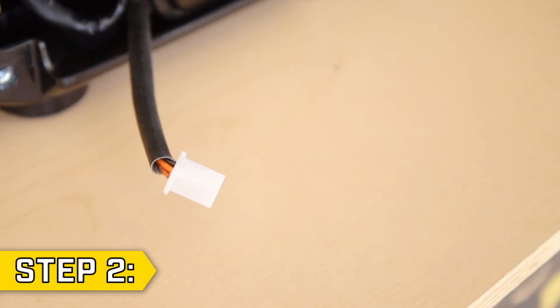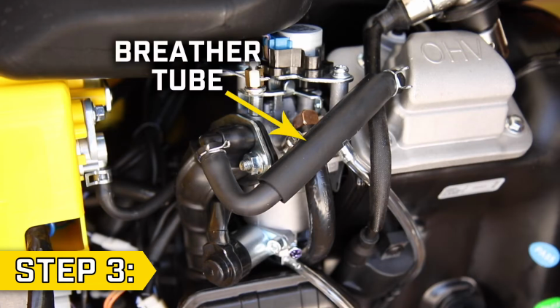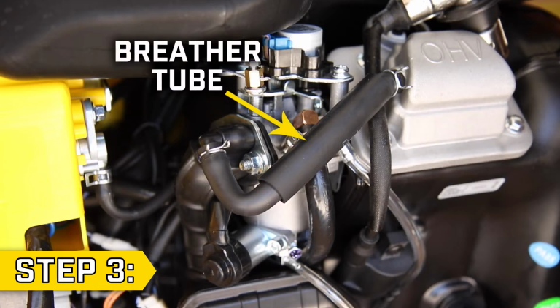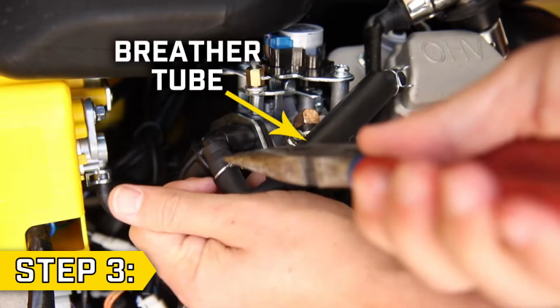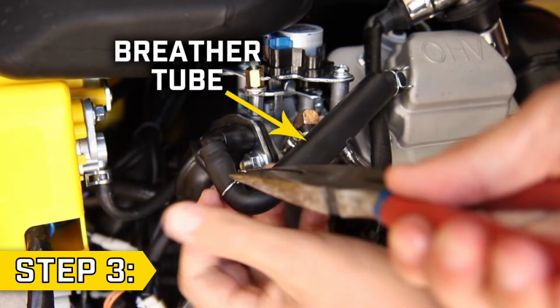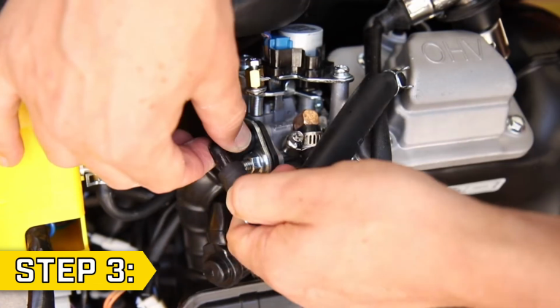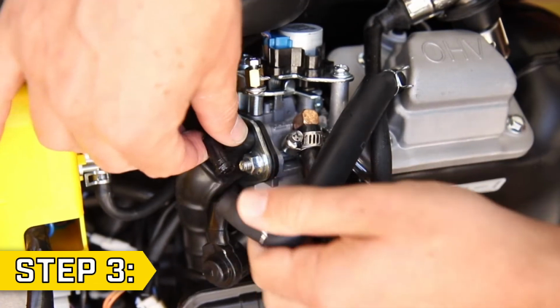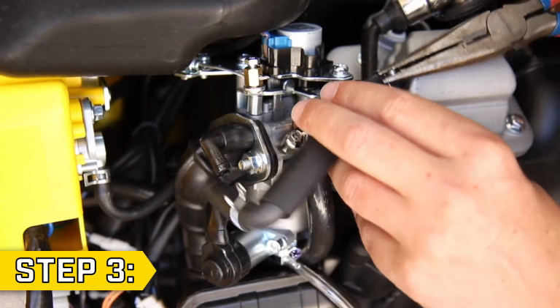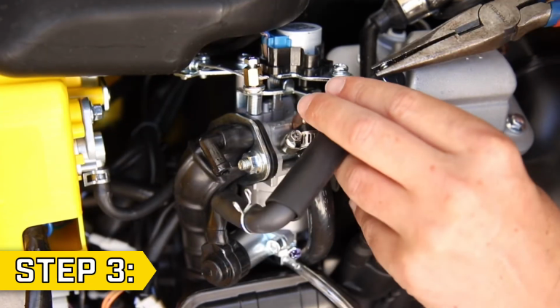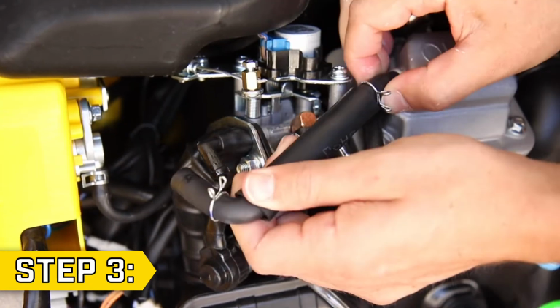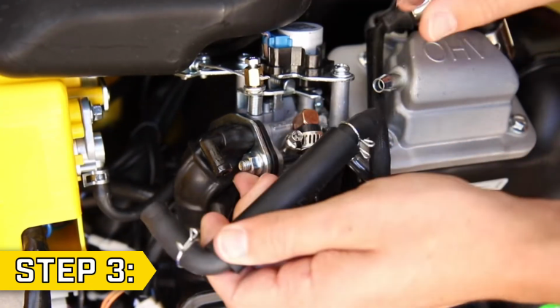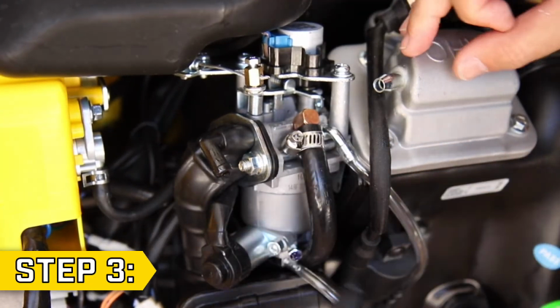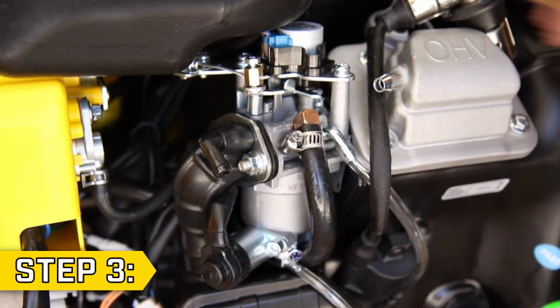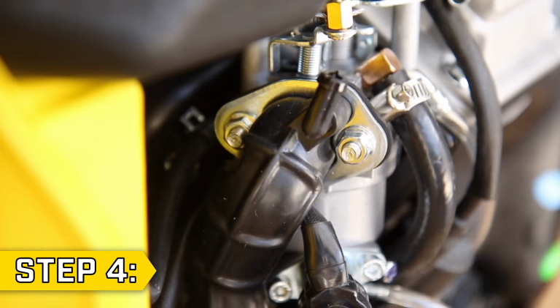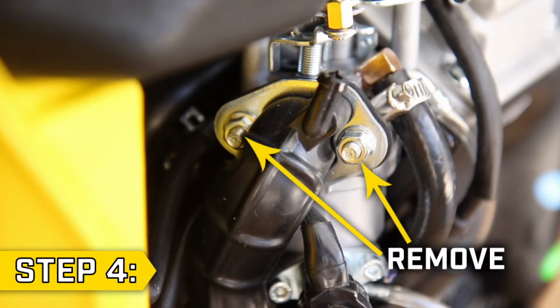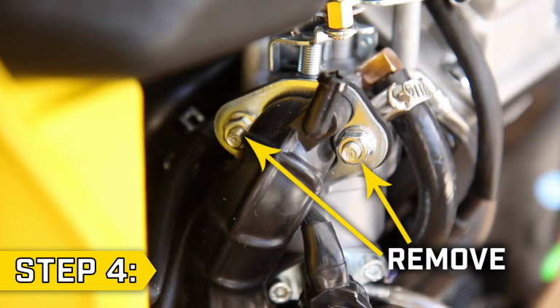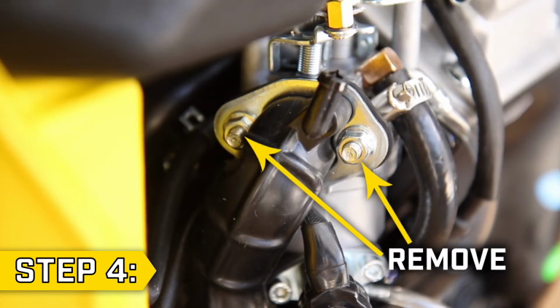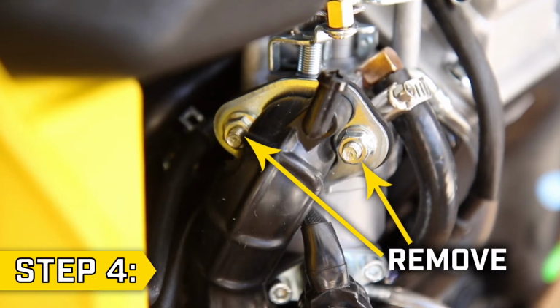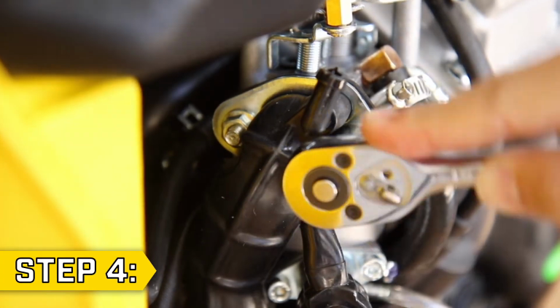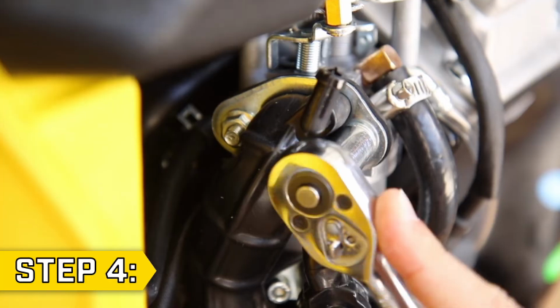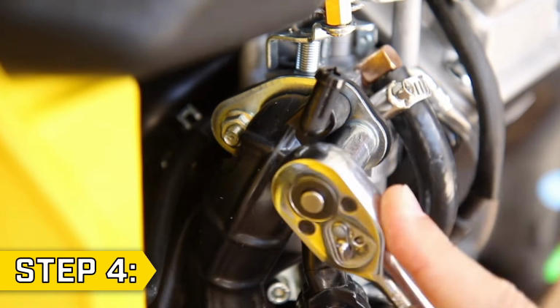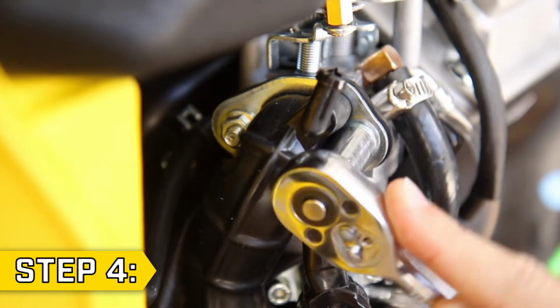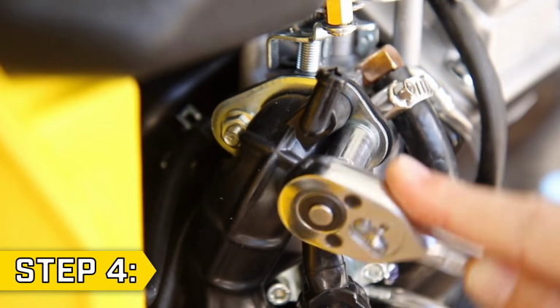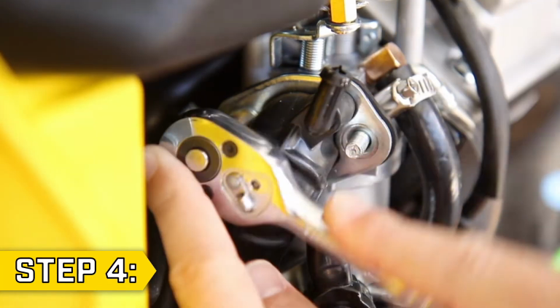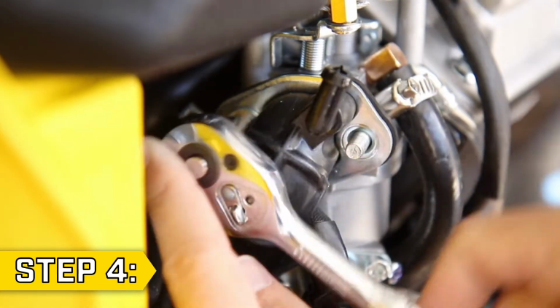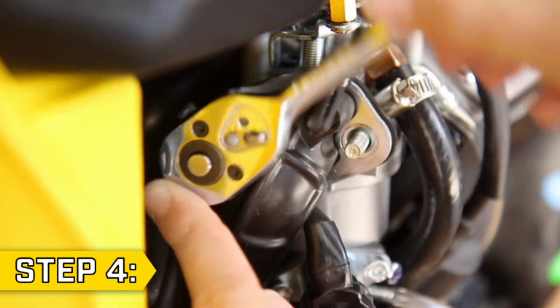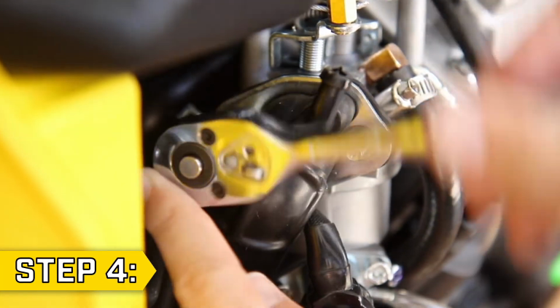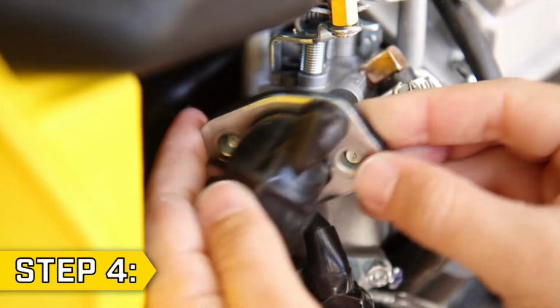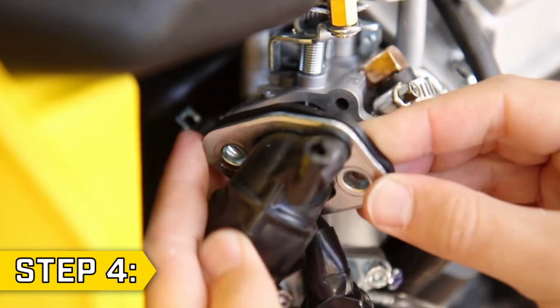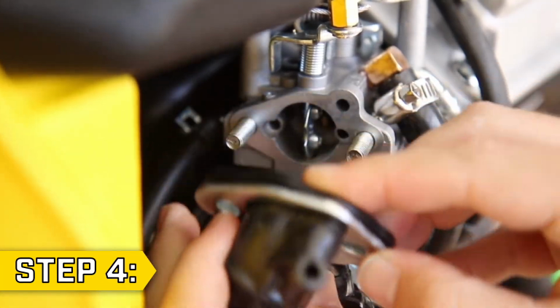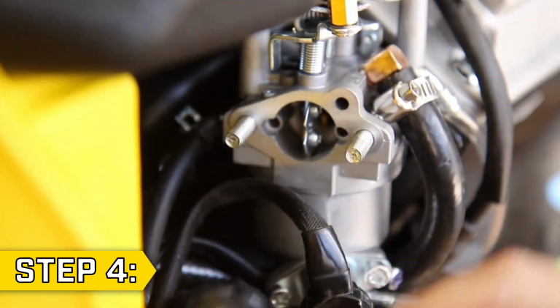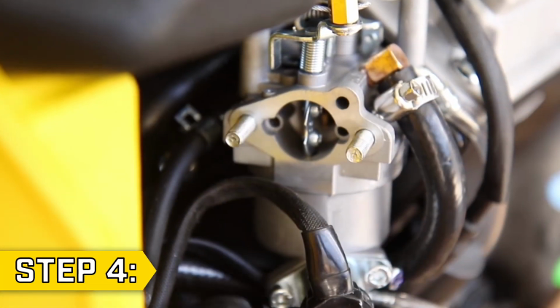Step 3. Remove the breather tube from the valve cover and the air cleaner pipe. Step 4. Using a 10mm socket, remove the two bolts holding on the rubber air cleaner pipe and fold it out of the way or remove it completely.